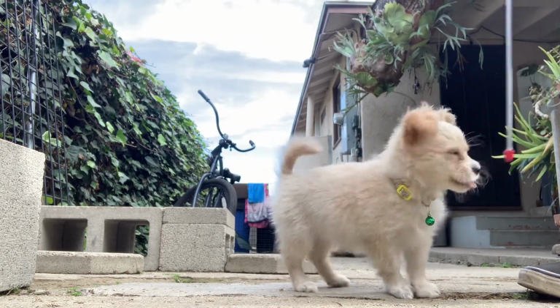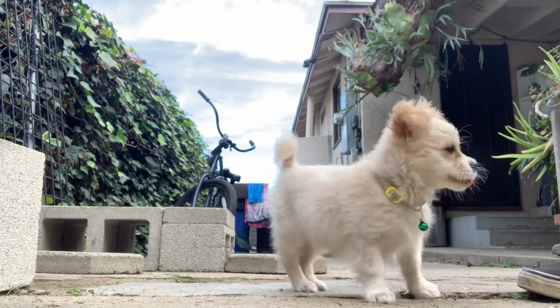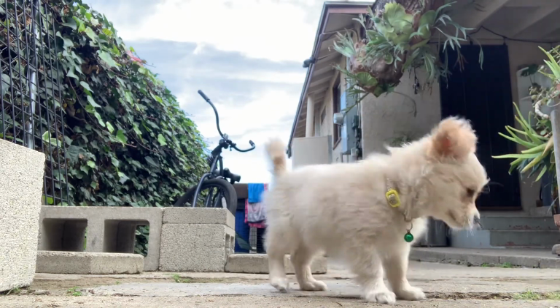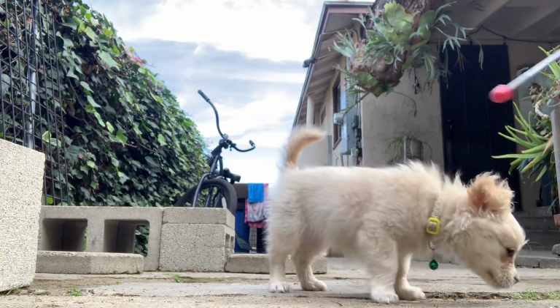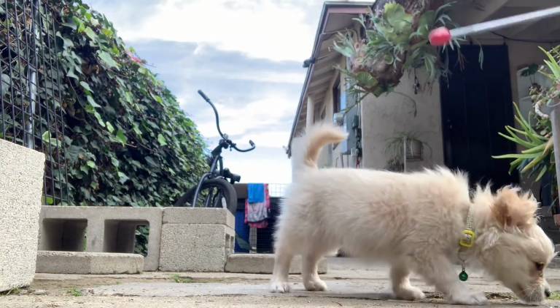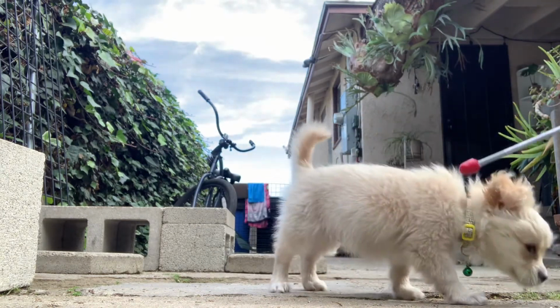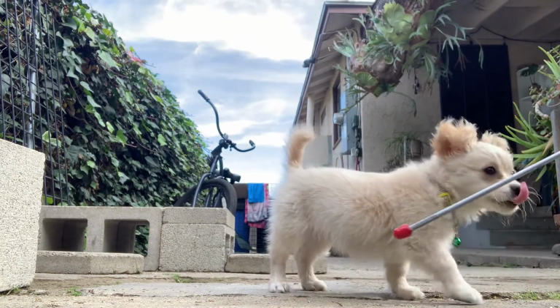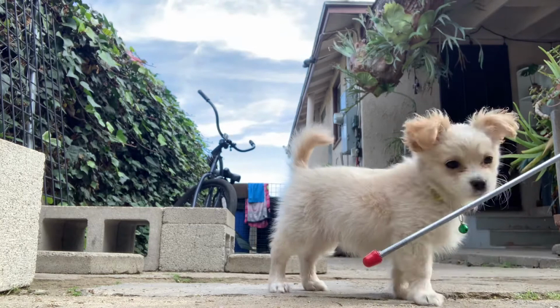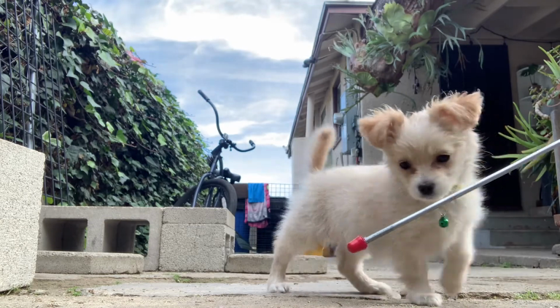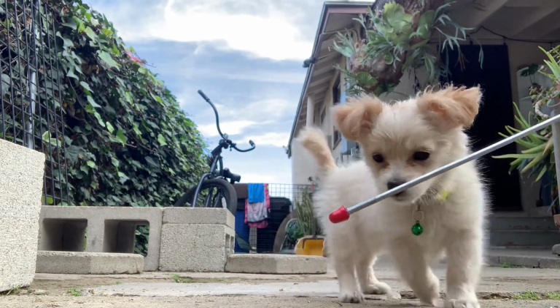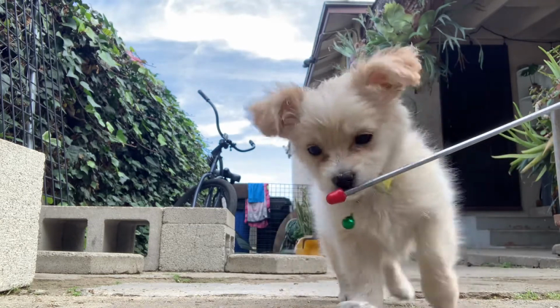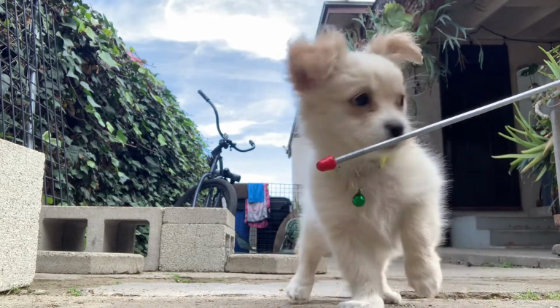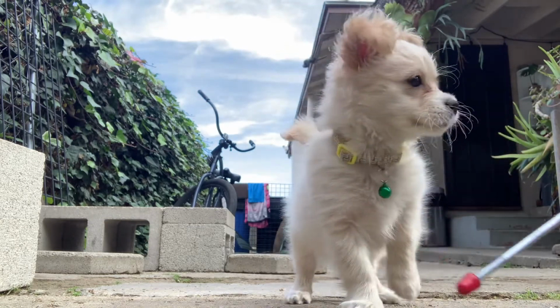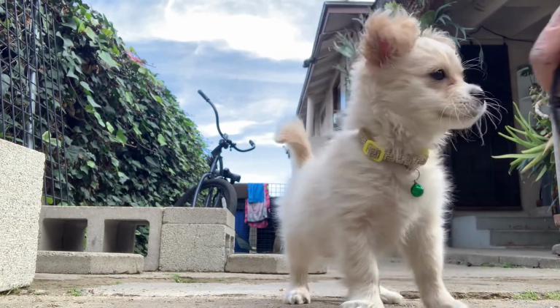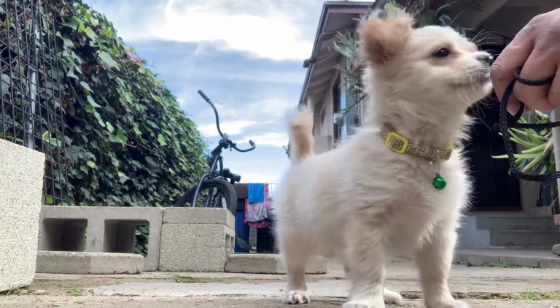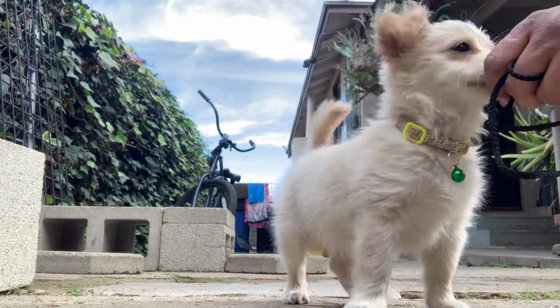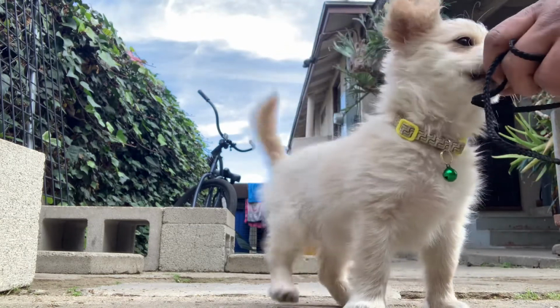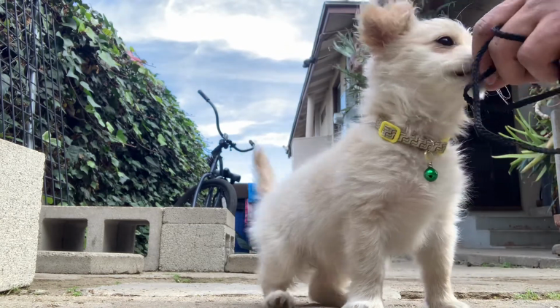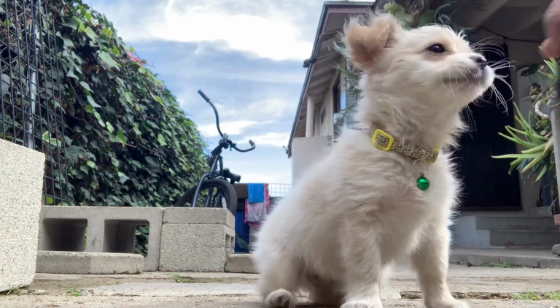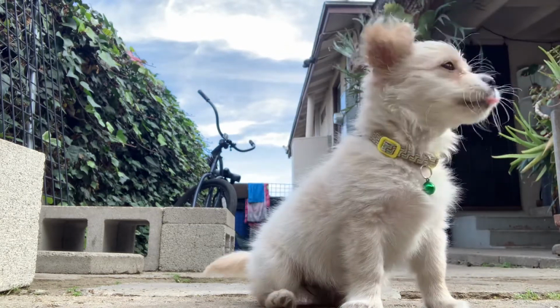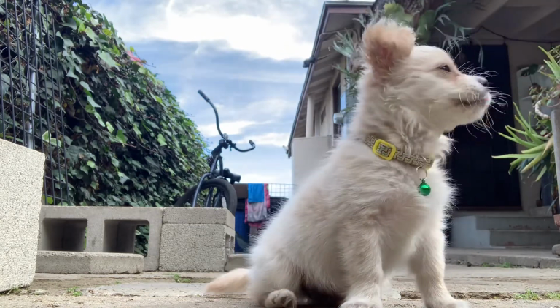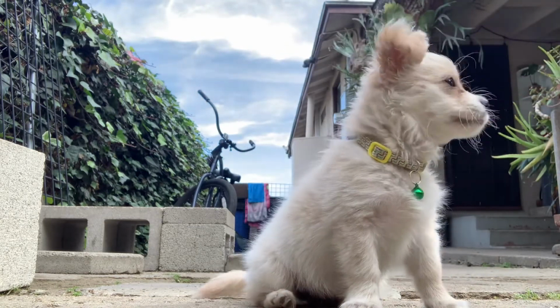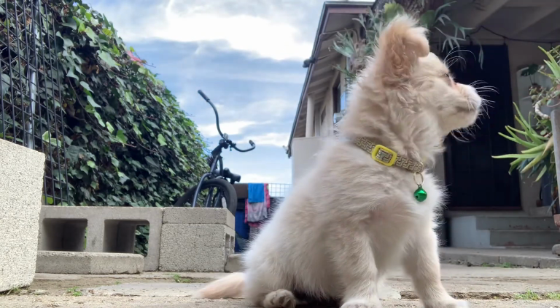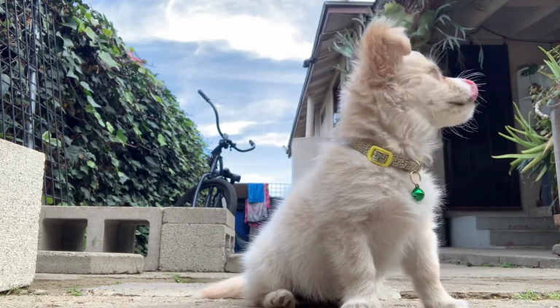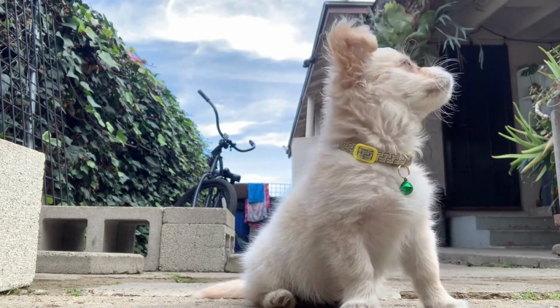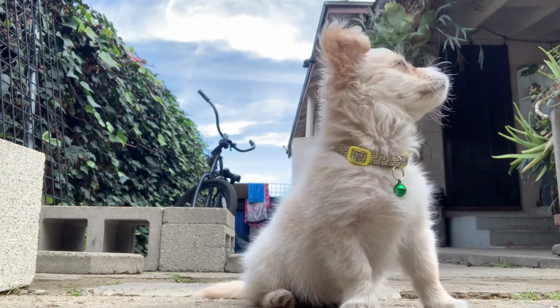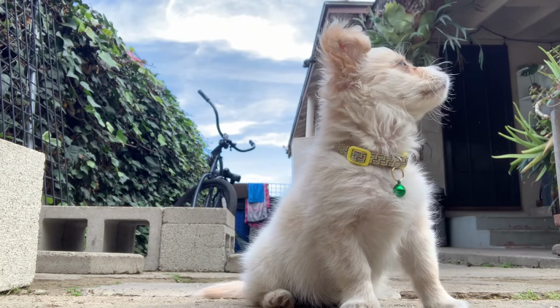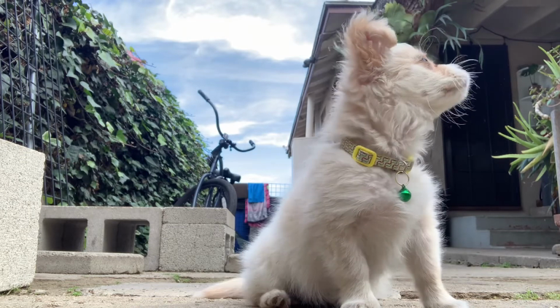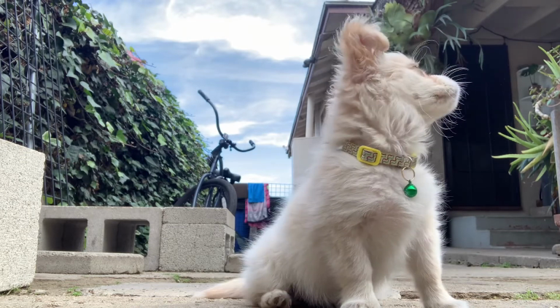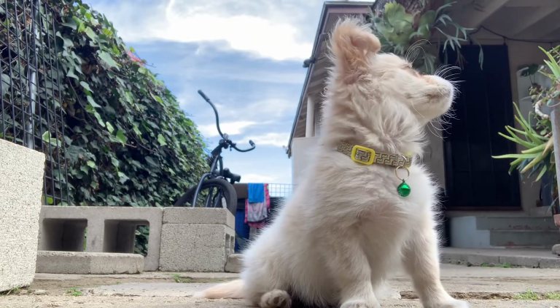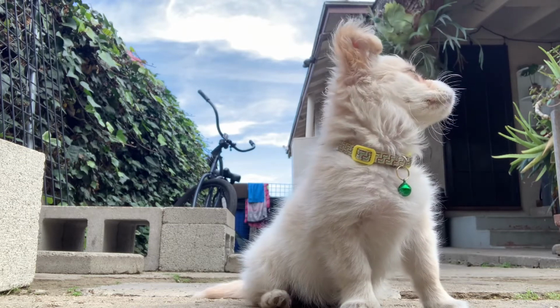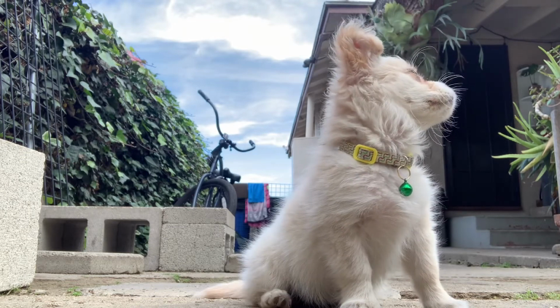Oops, sorry, that was my own move. There we go. She semi gets it.